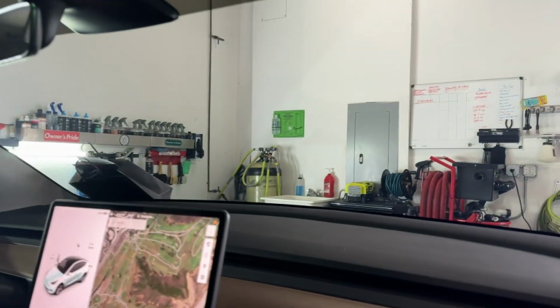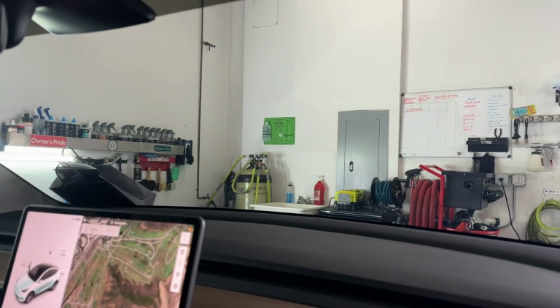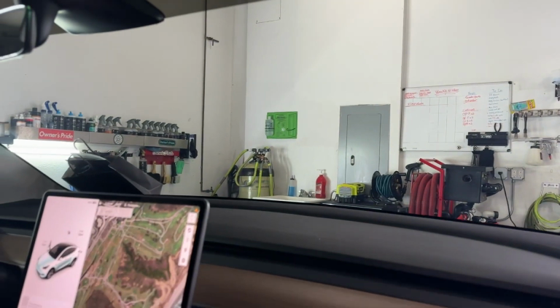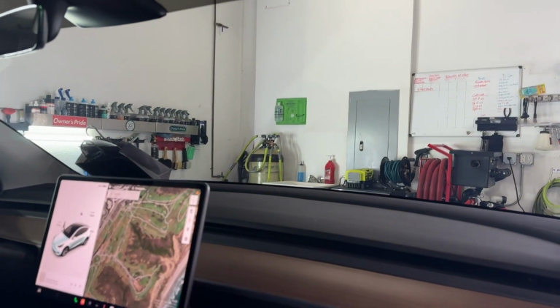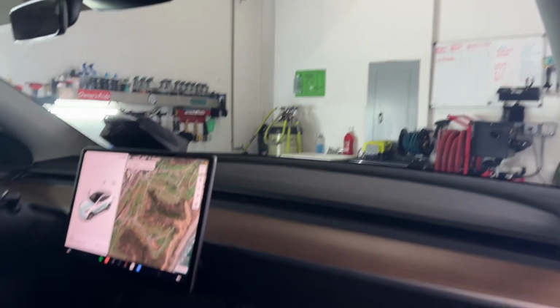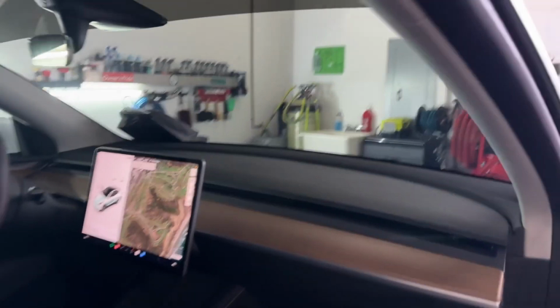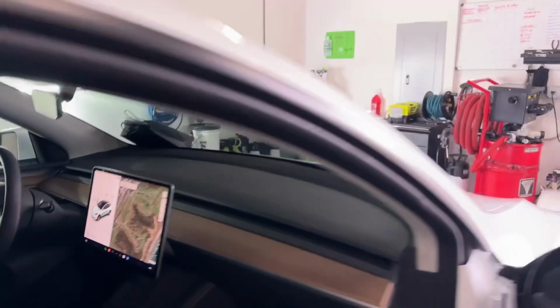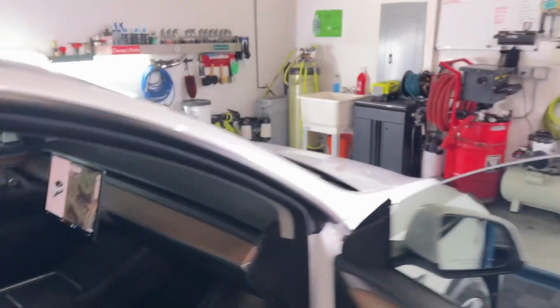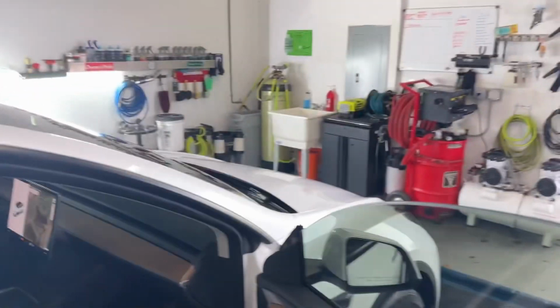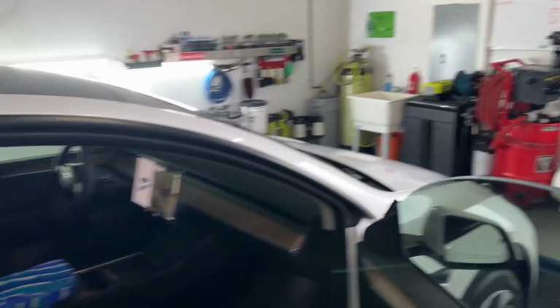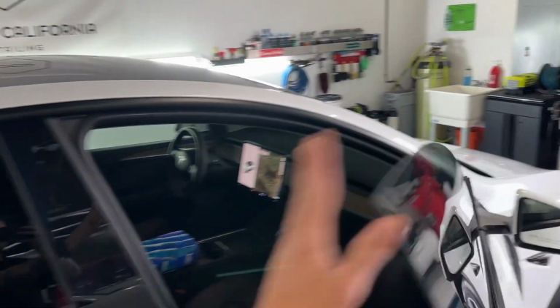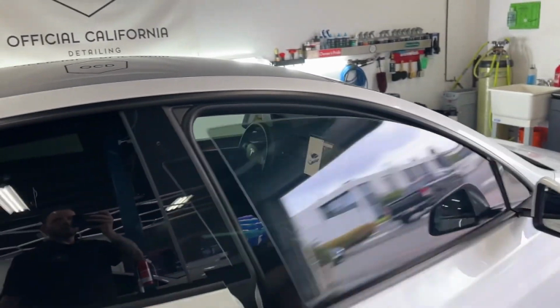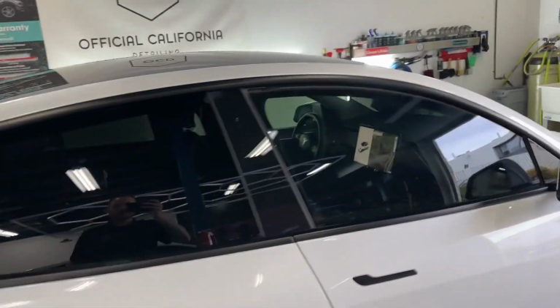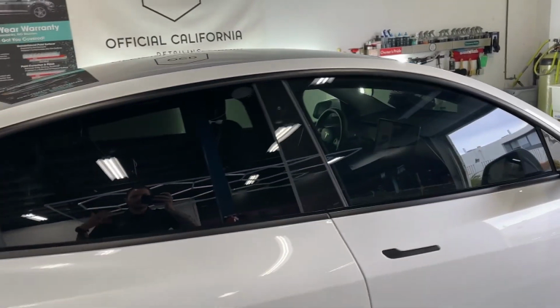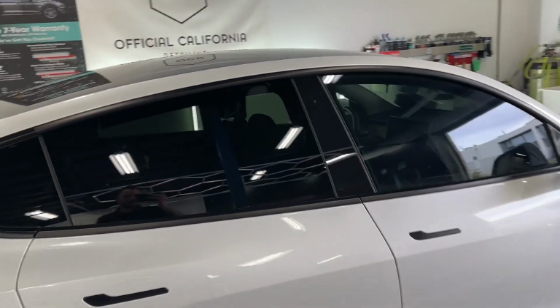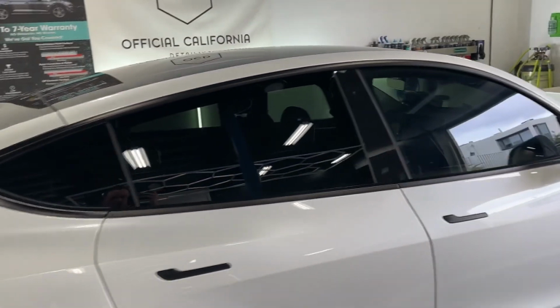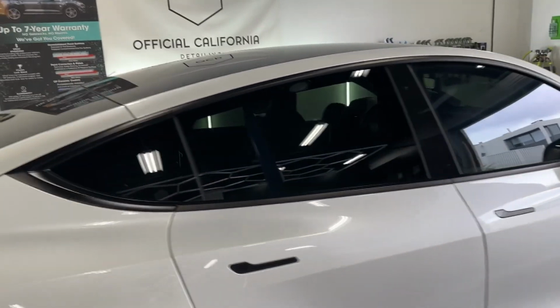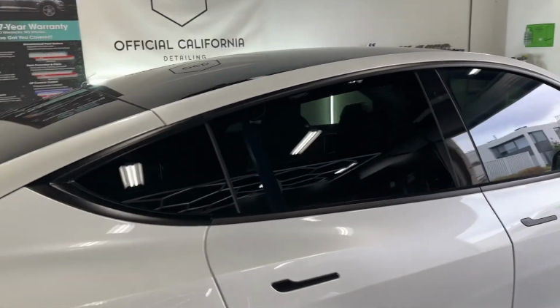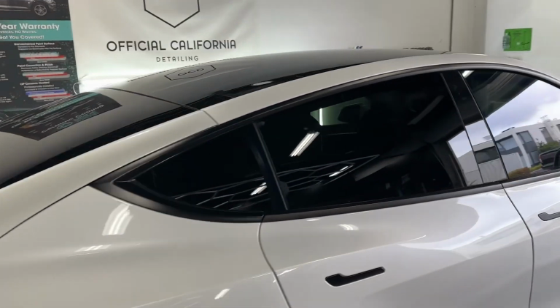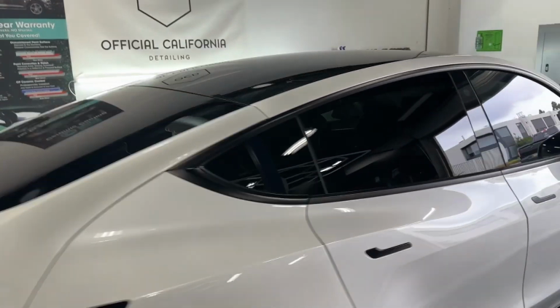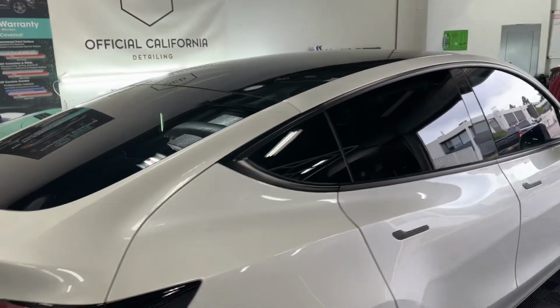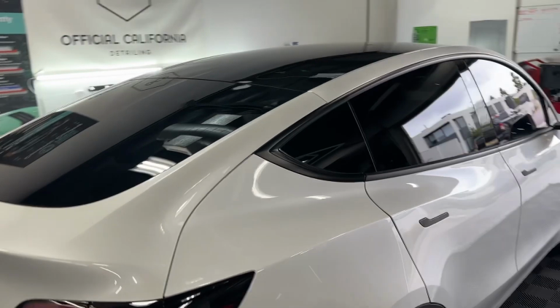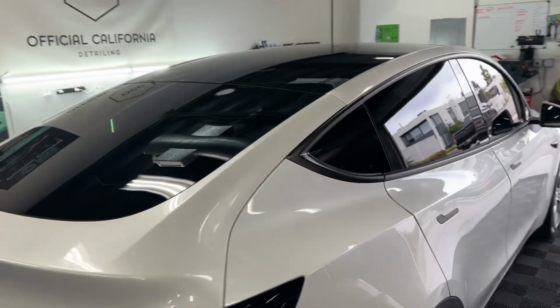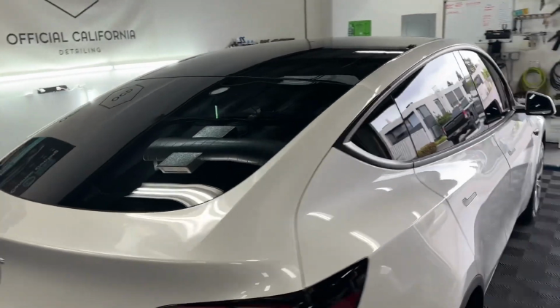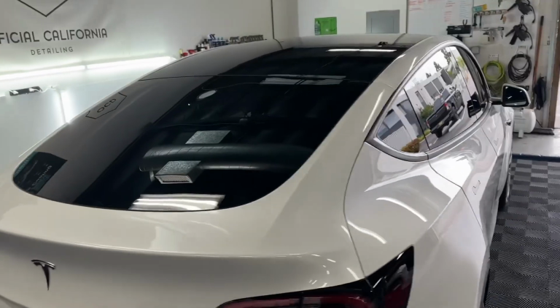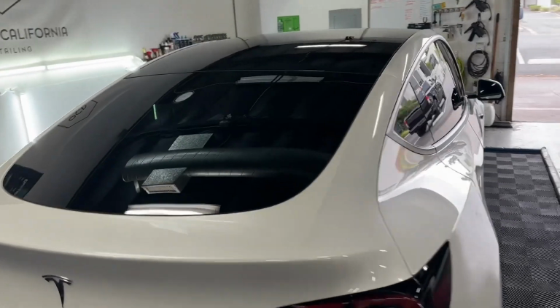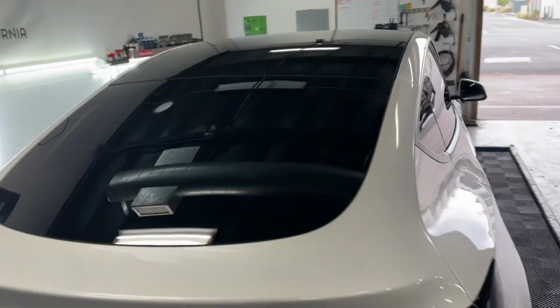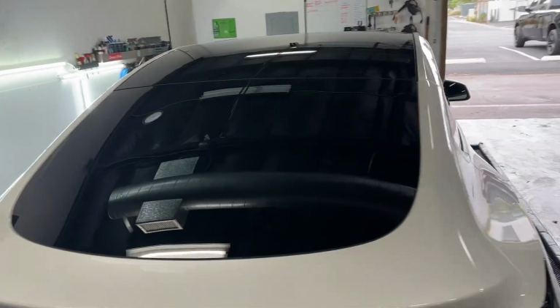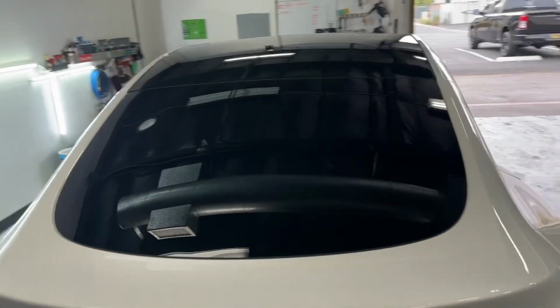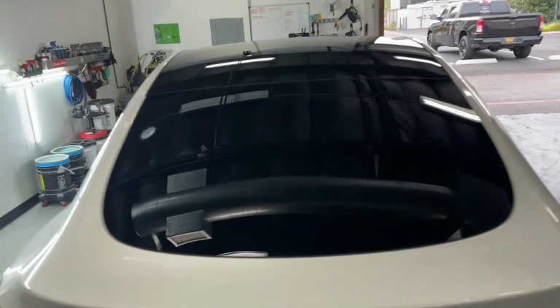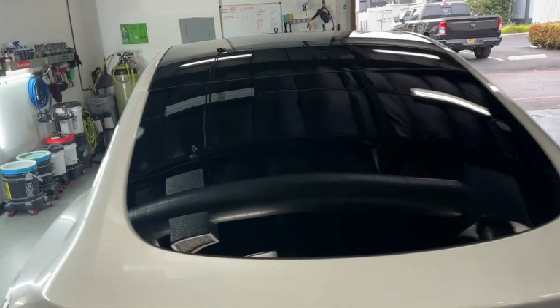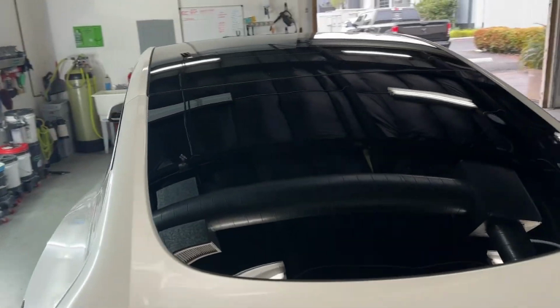We're really not making it too much darker, but to get the full effect of heat reduction, glare reduction, infrared, and all those things, we should put it on every single window.